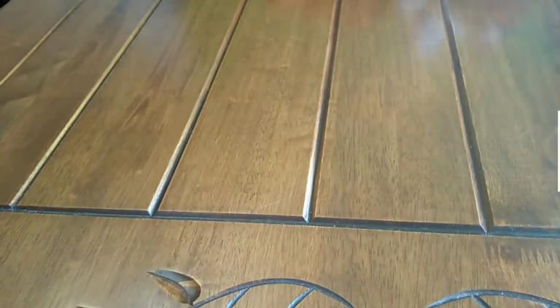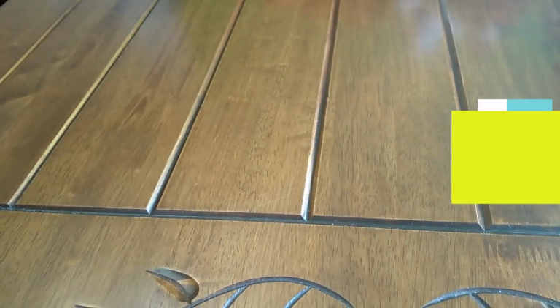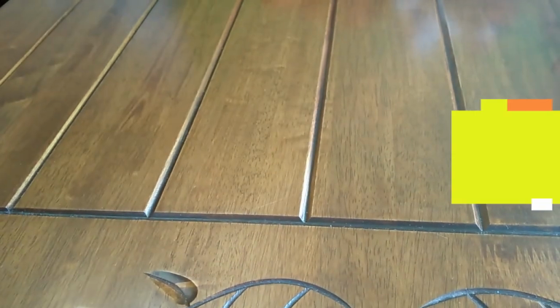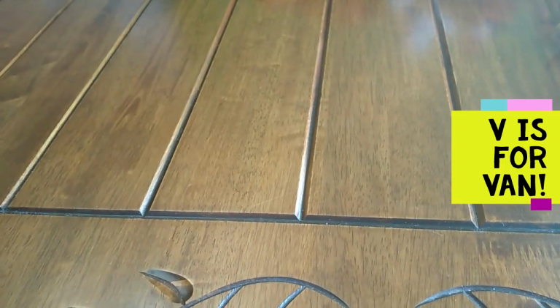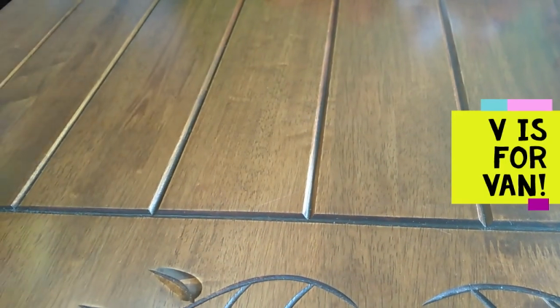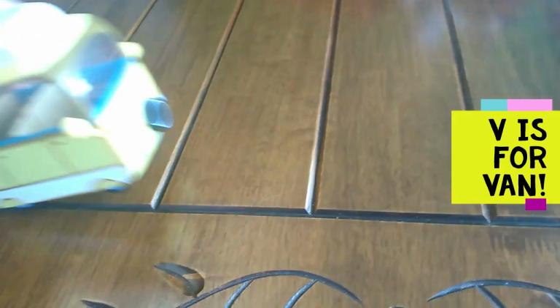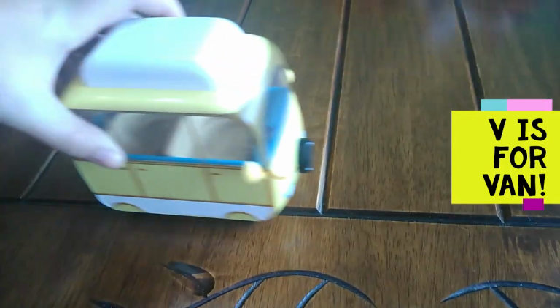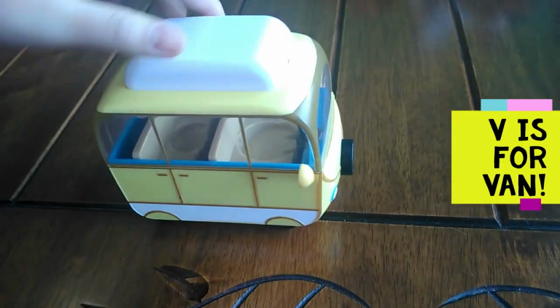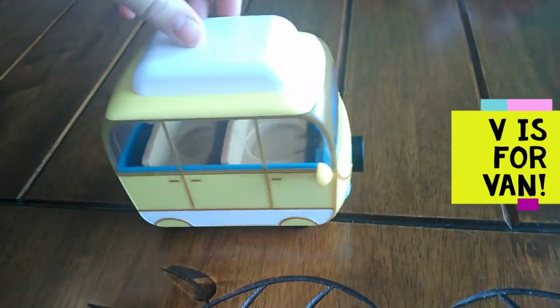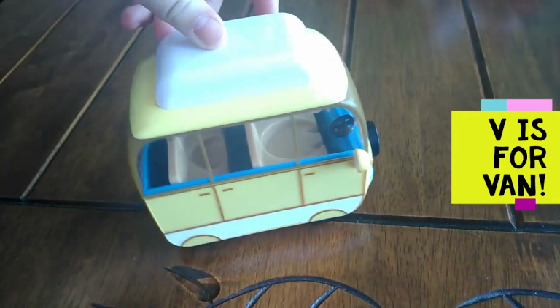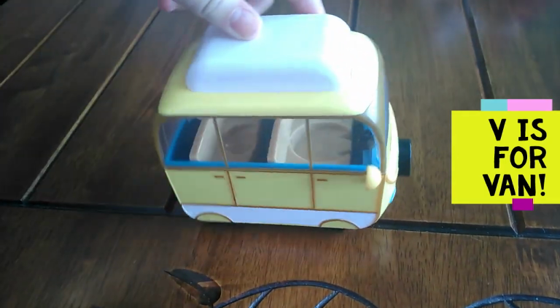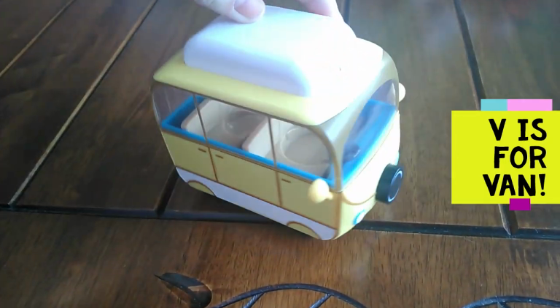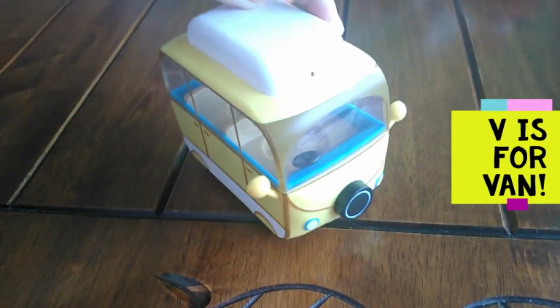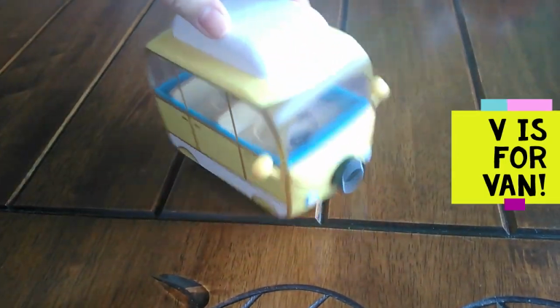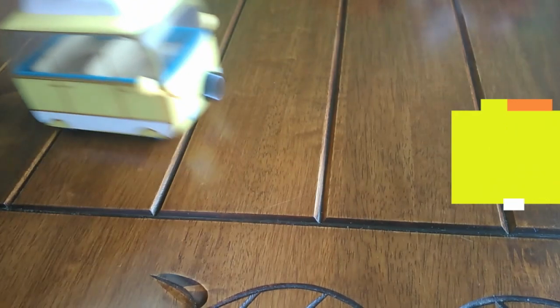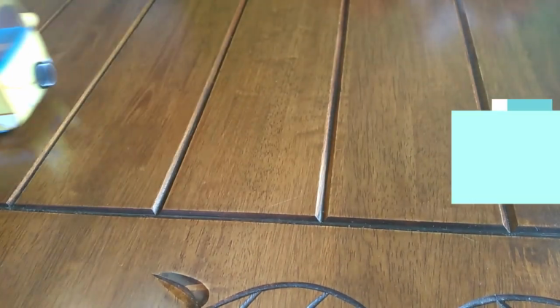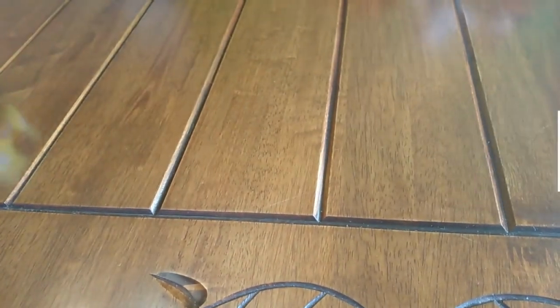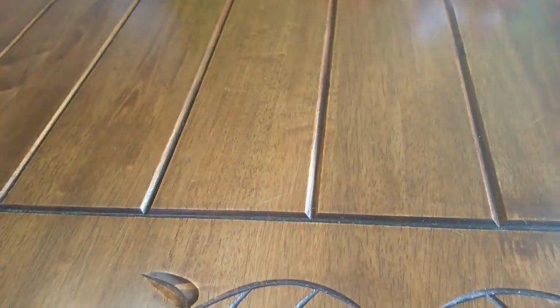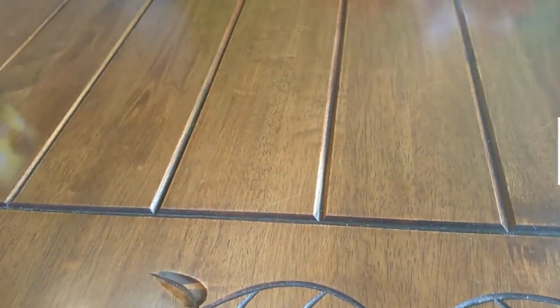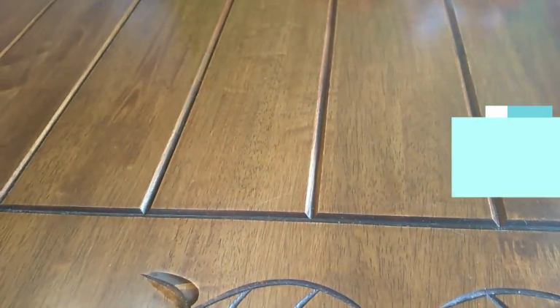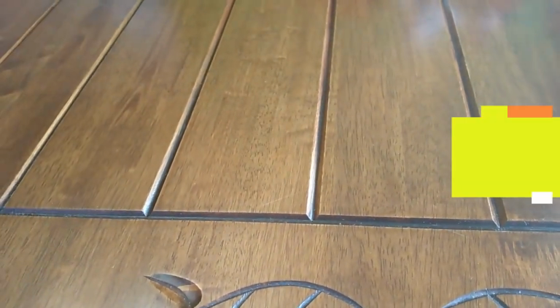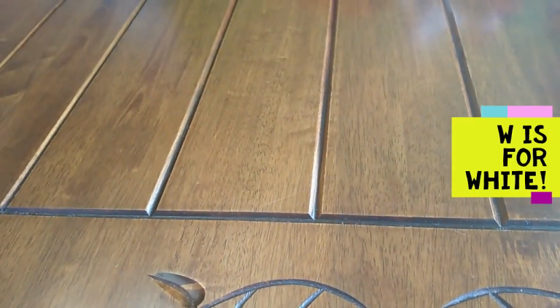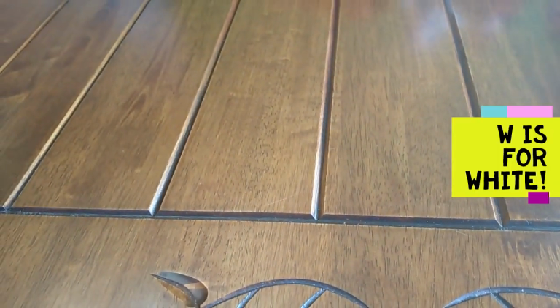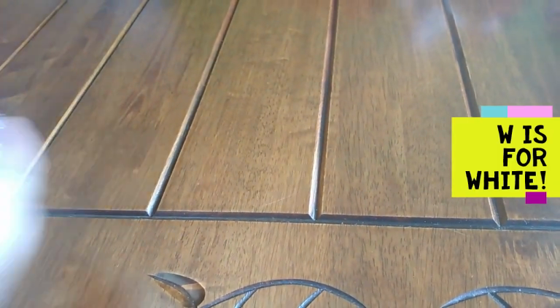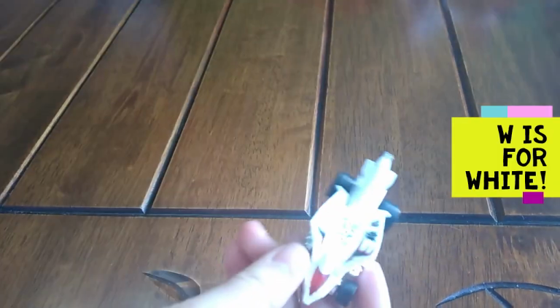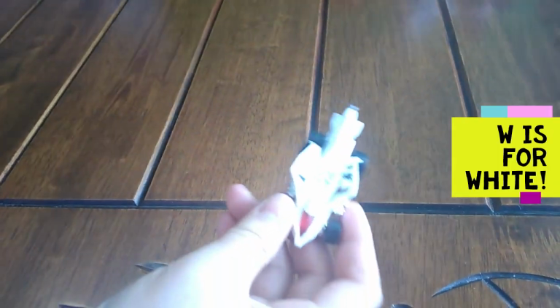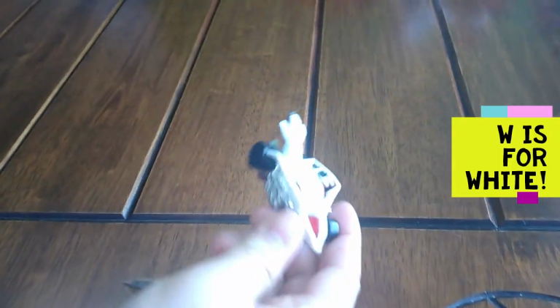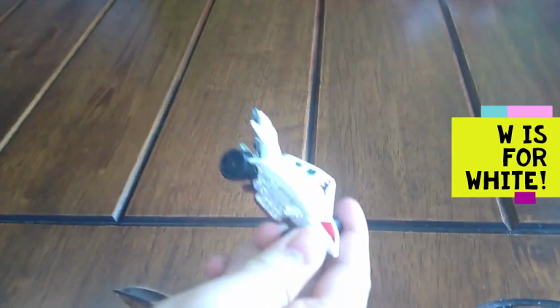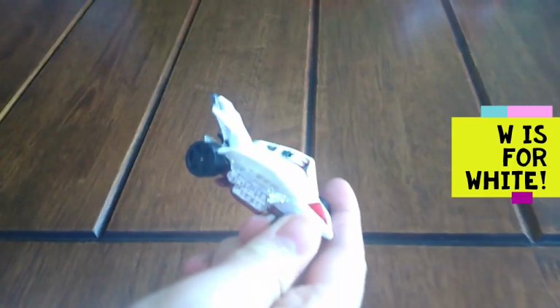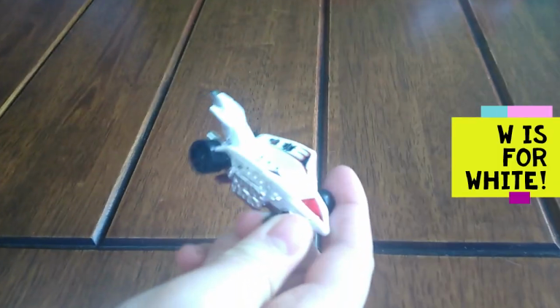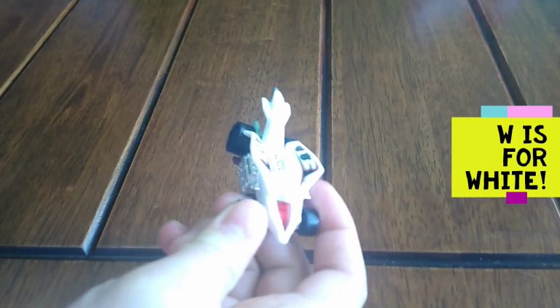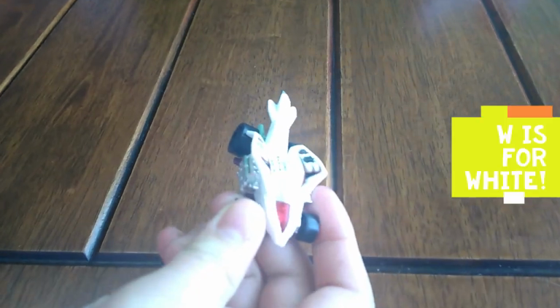V is for van. V, V, van. W is for white. W, W, white.